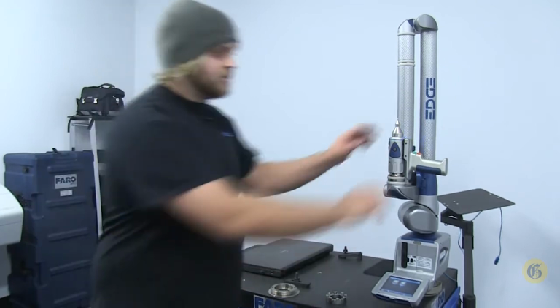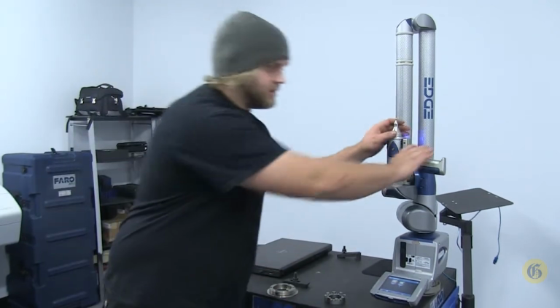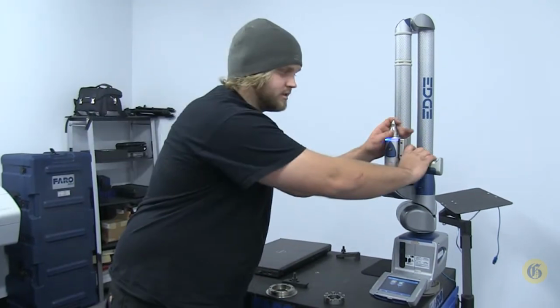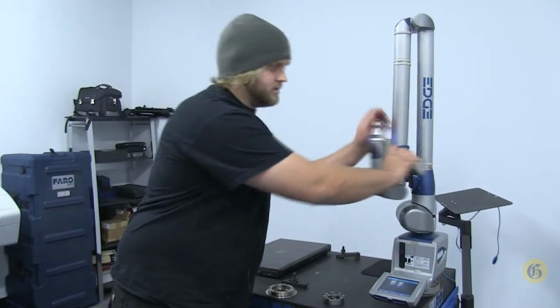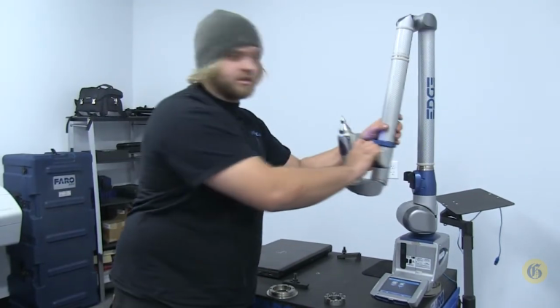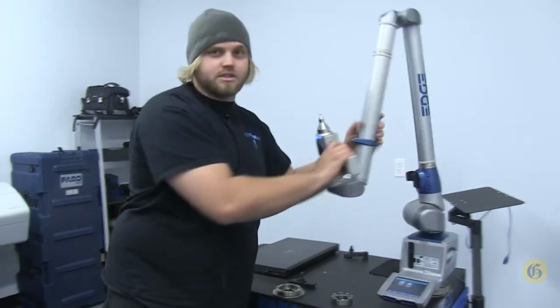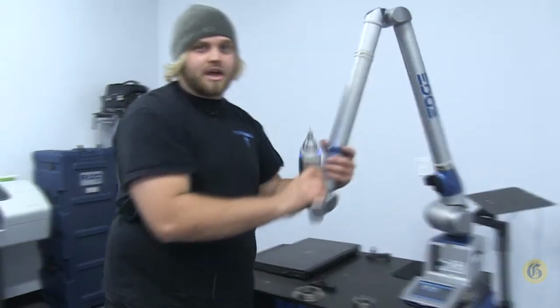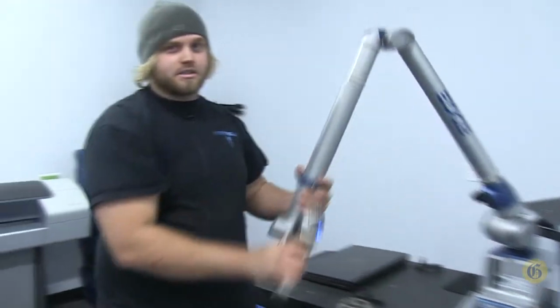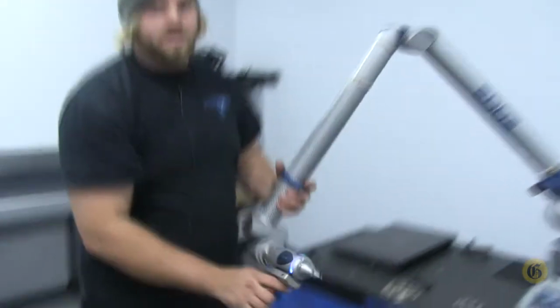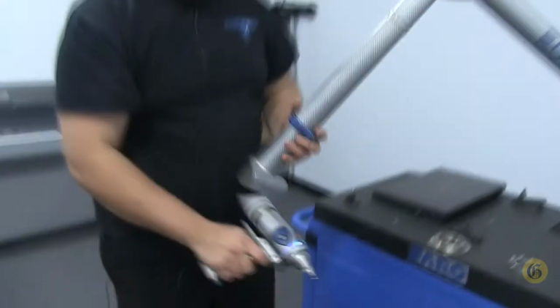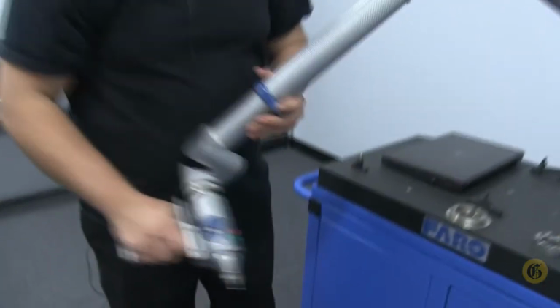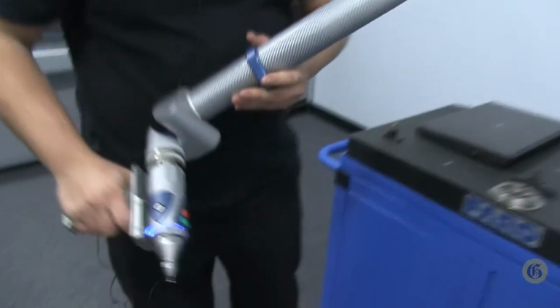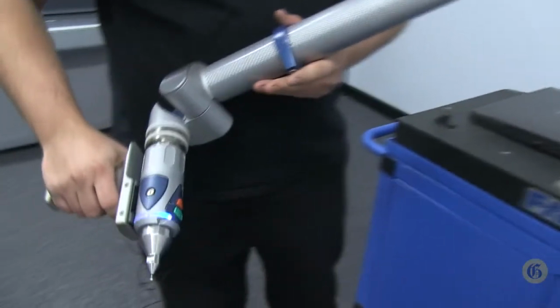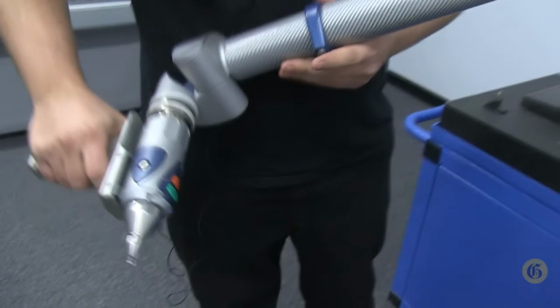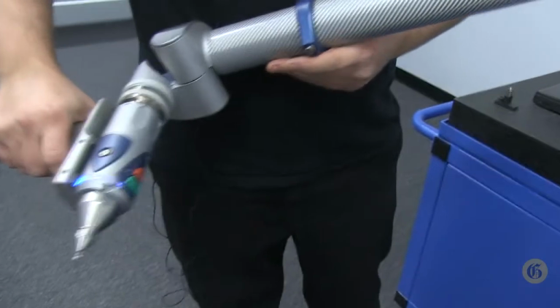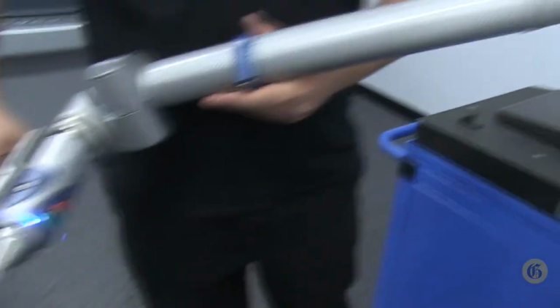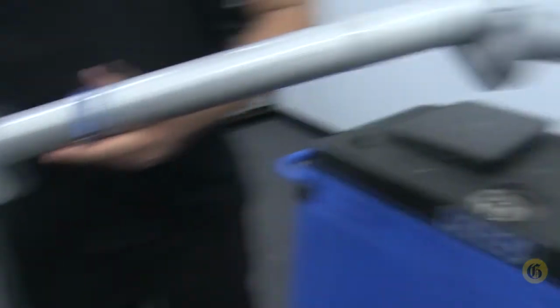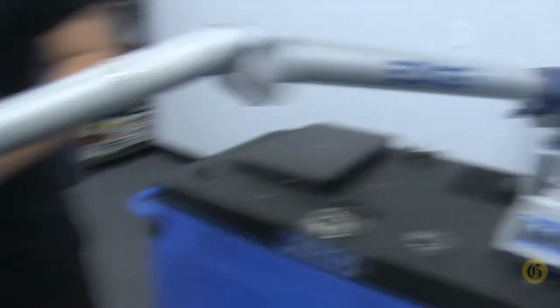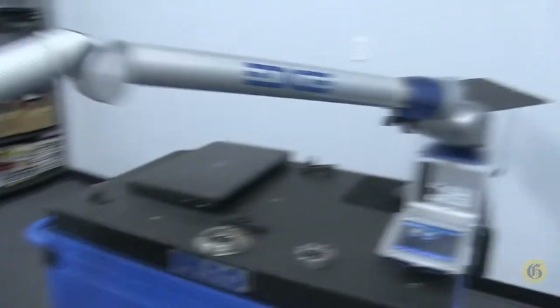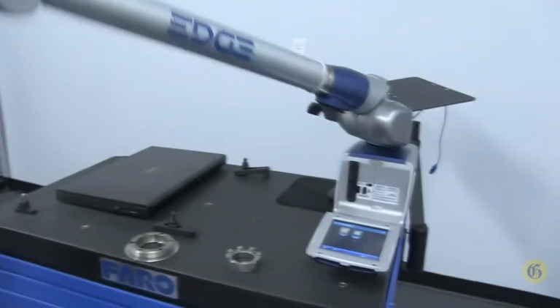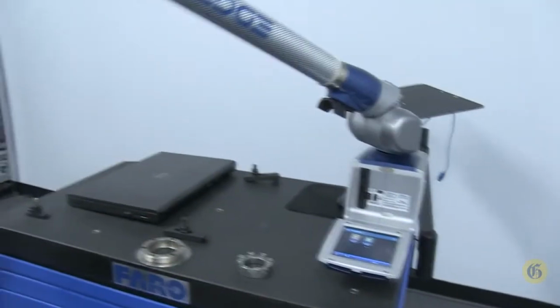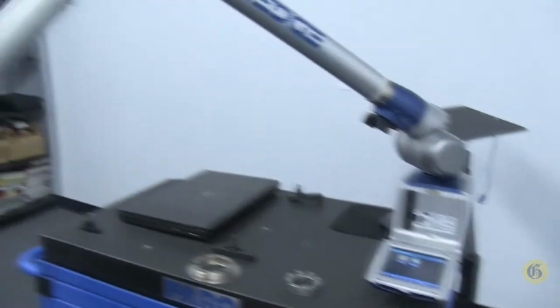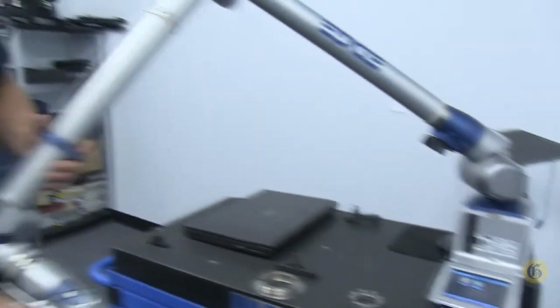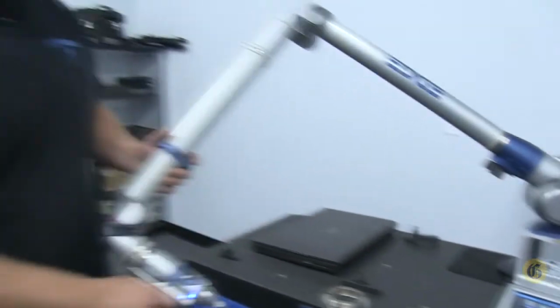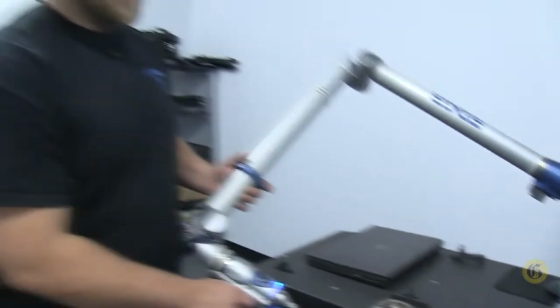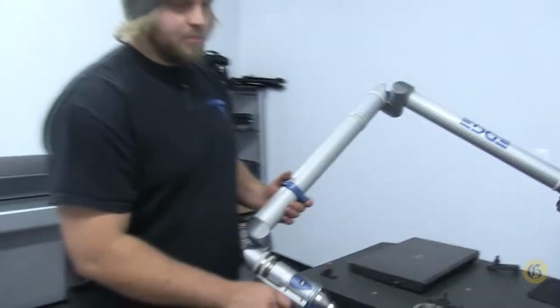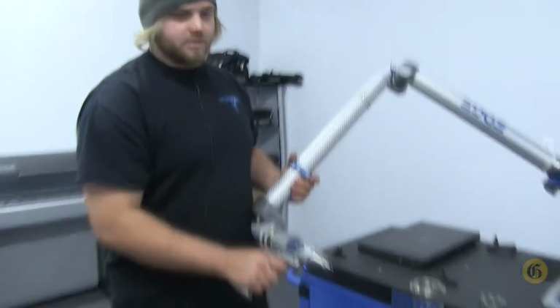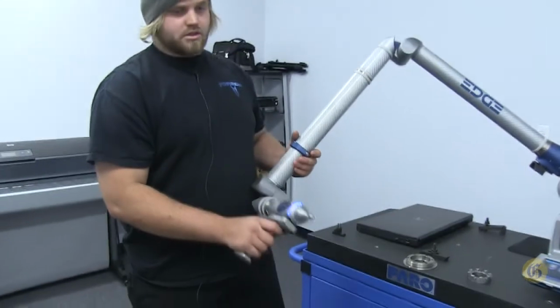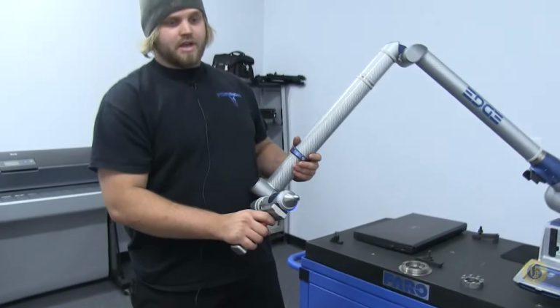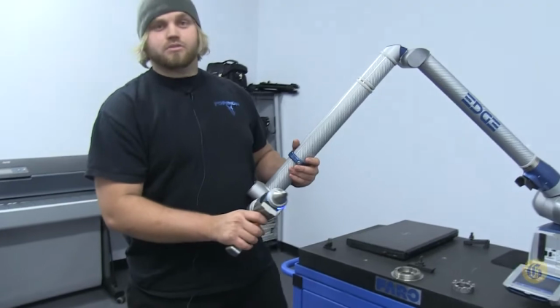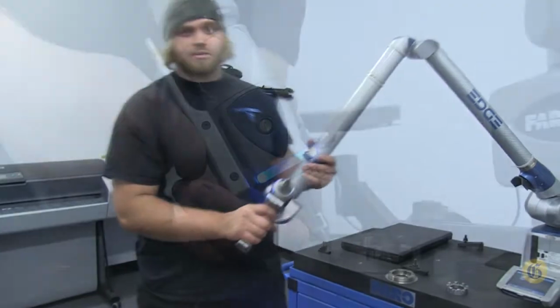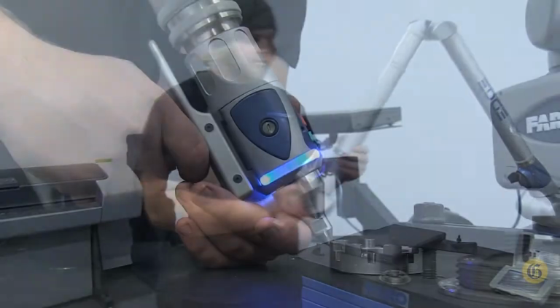With this 7 axis 9 foot arm we can take probing data and create model geometry from parts that we have no geometry for.